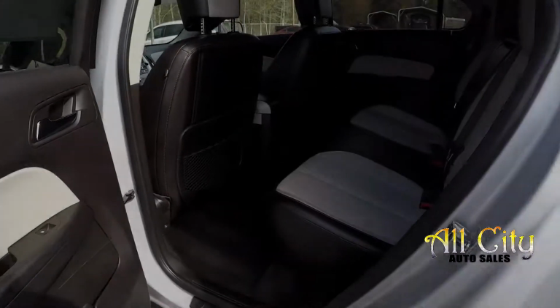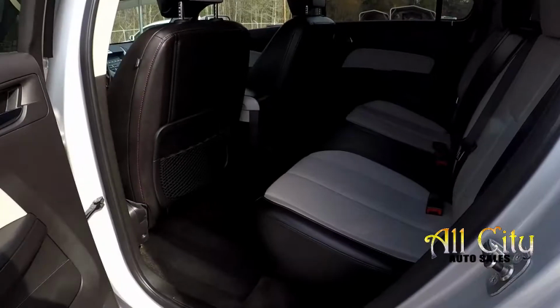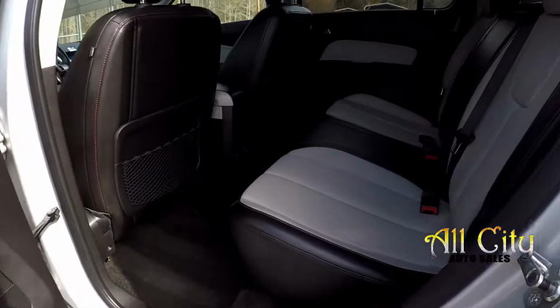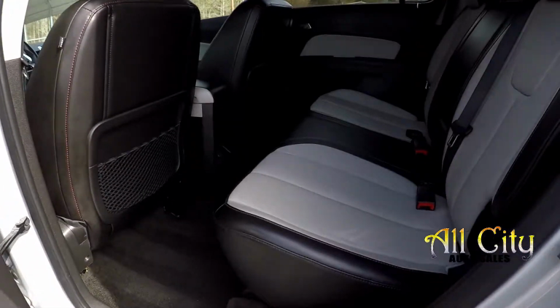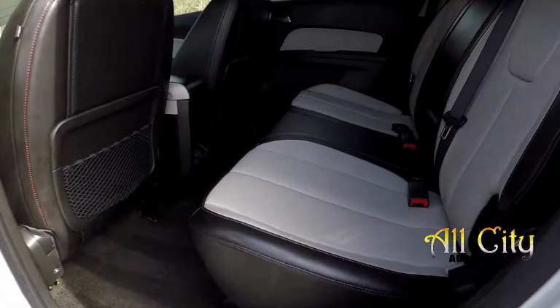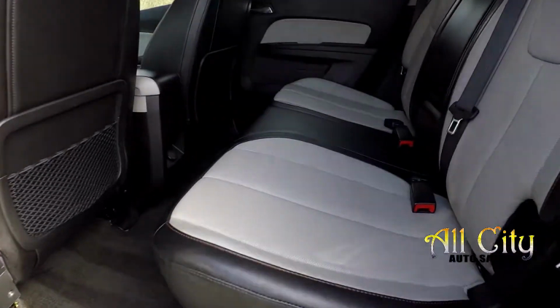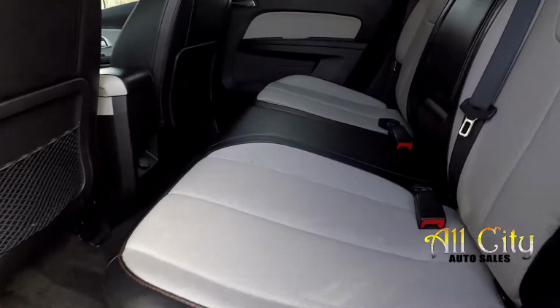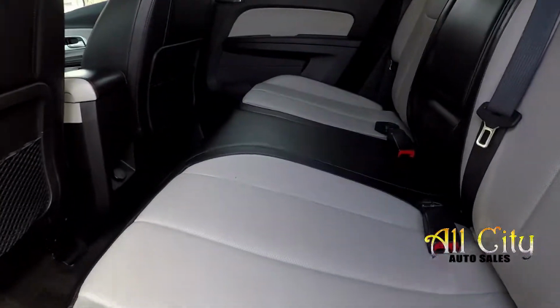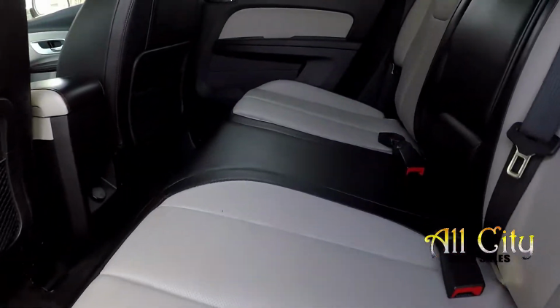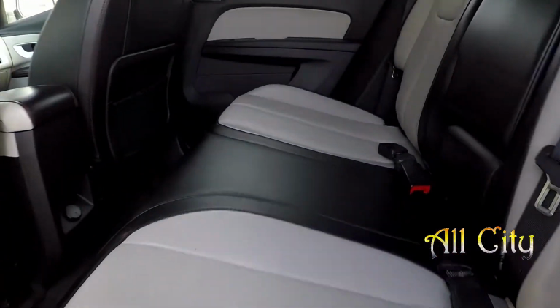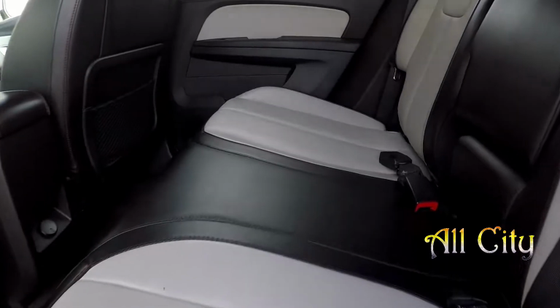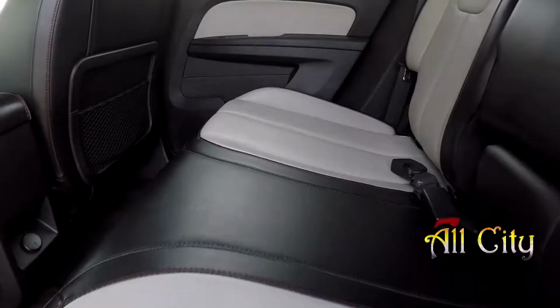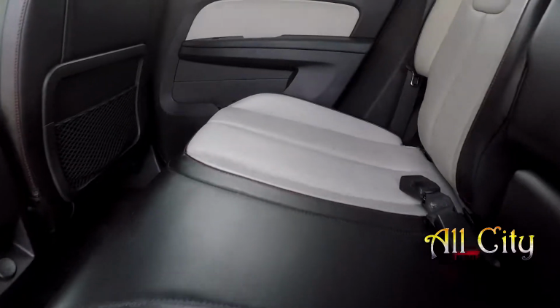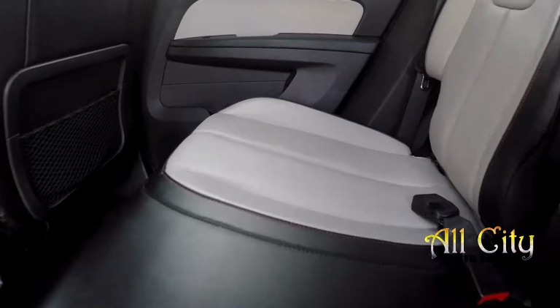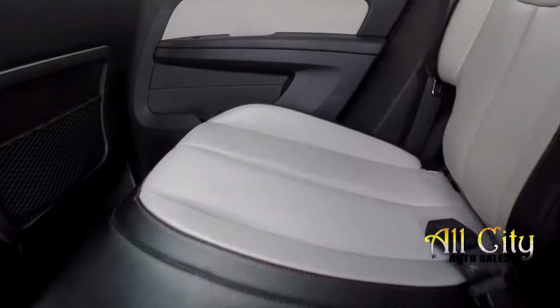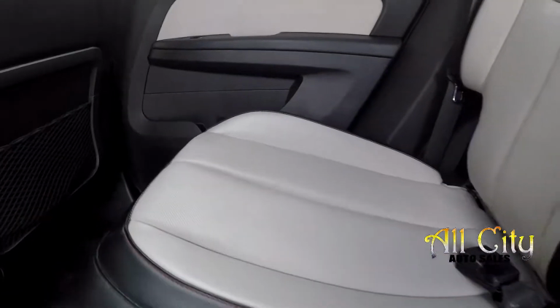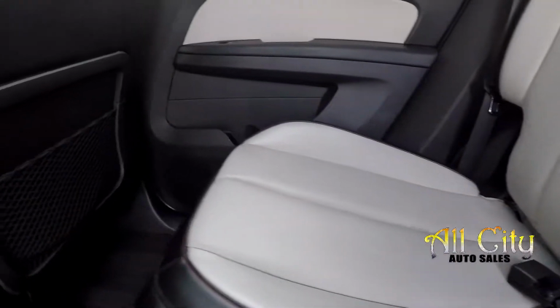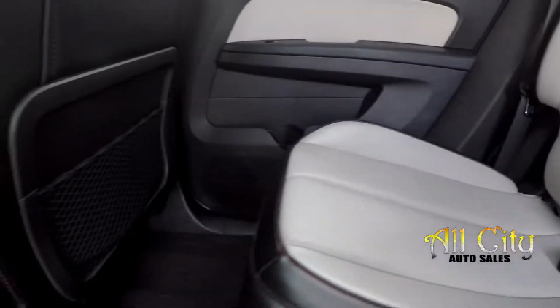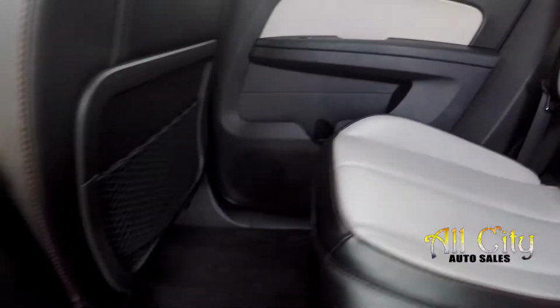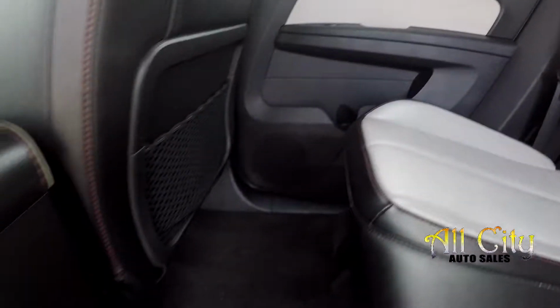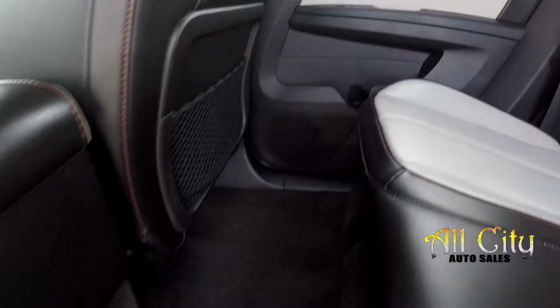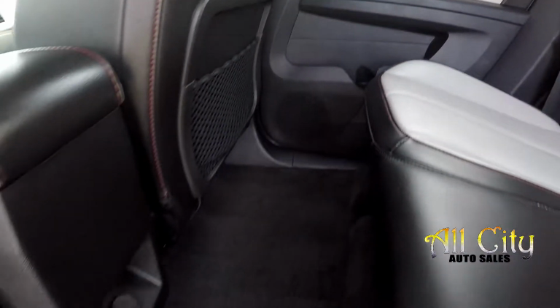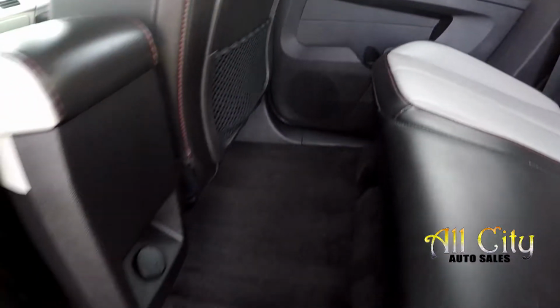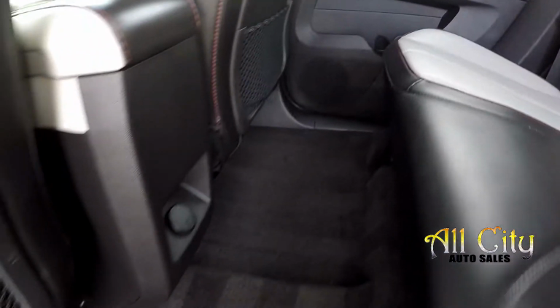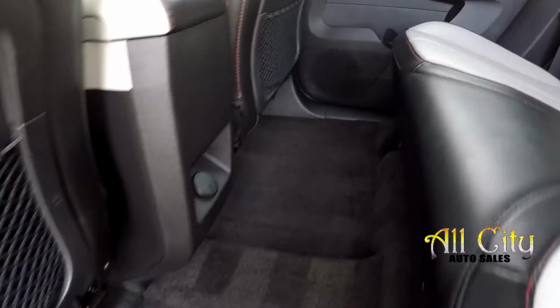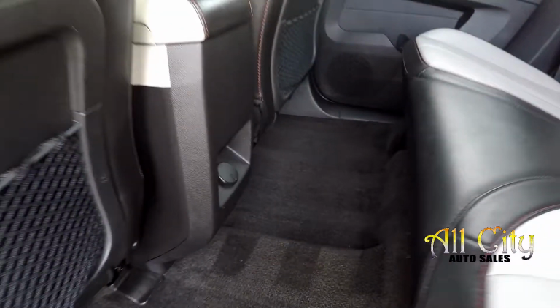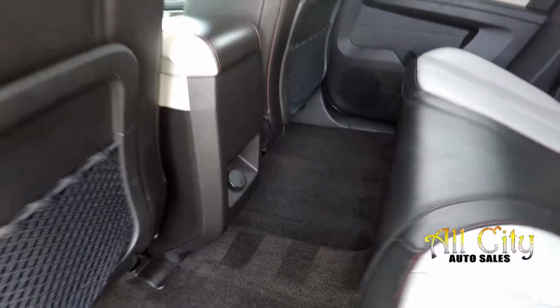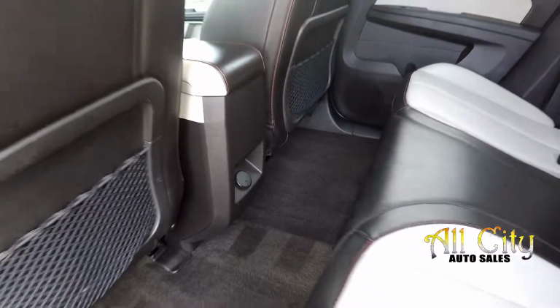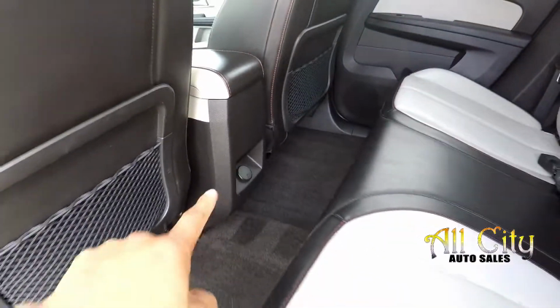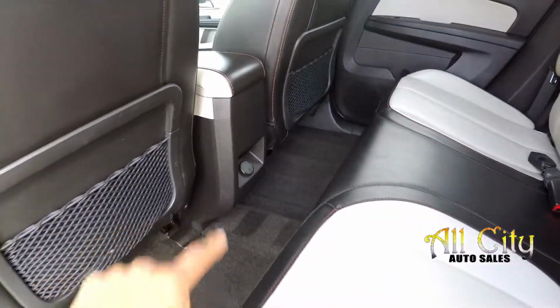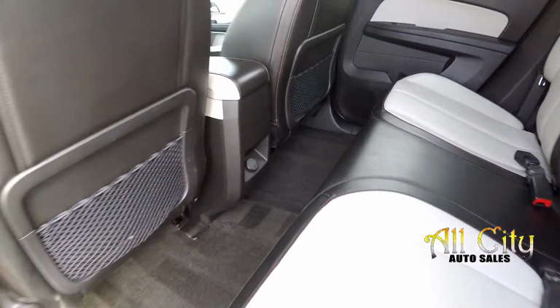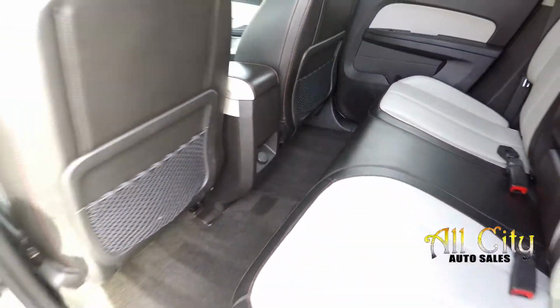Coming to your back seats here, we're just going to come in and check out these seats, looking for any major stains, anything like that. Everything is looking good. Floors also look good. You will also have an additional power port there.